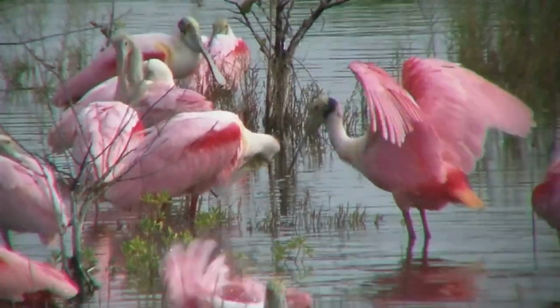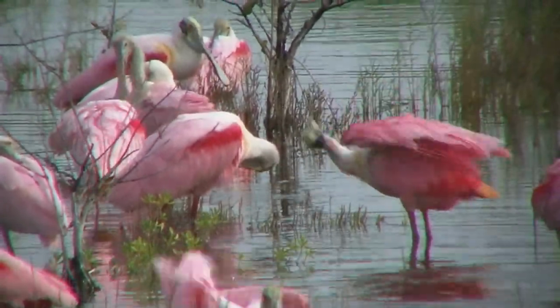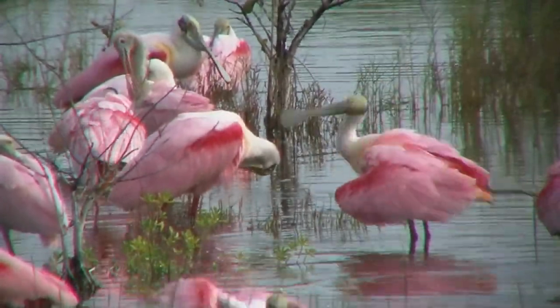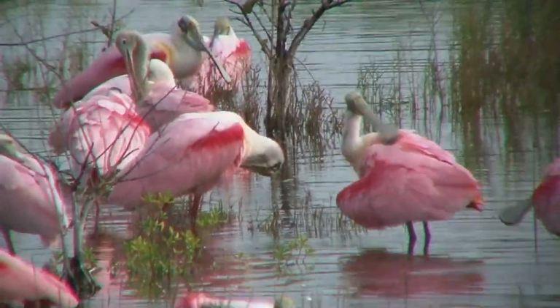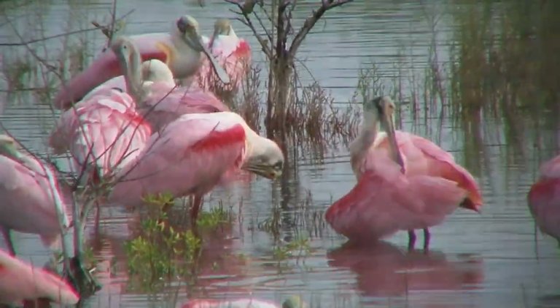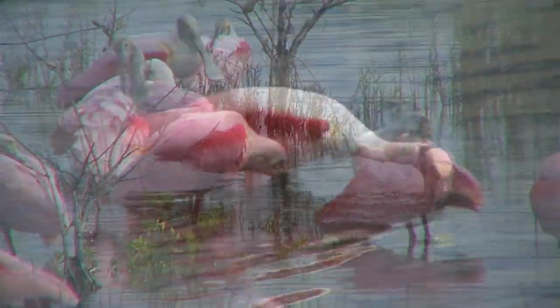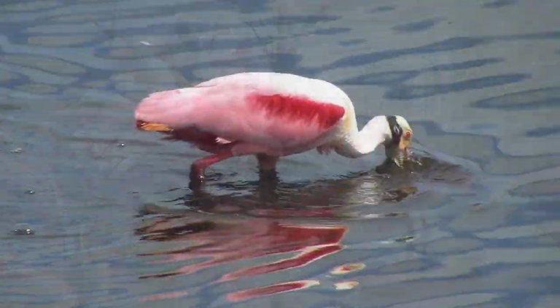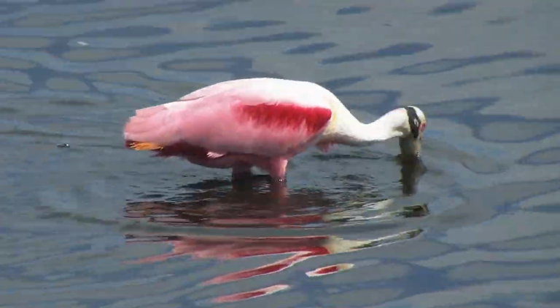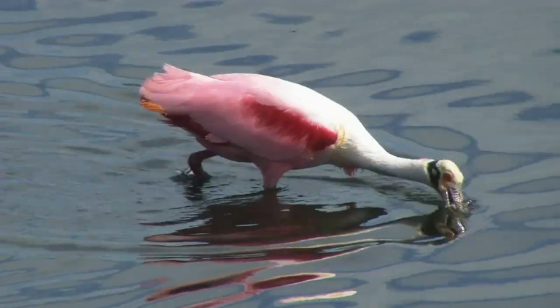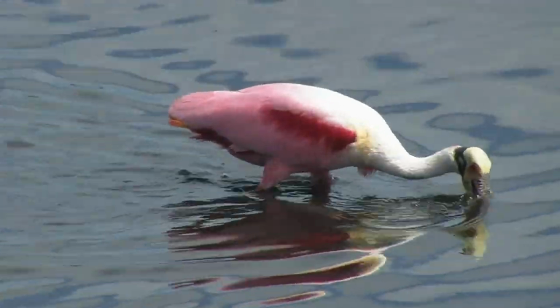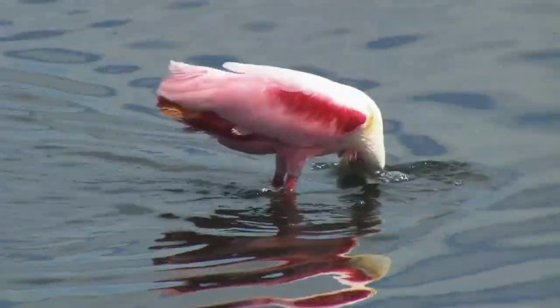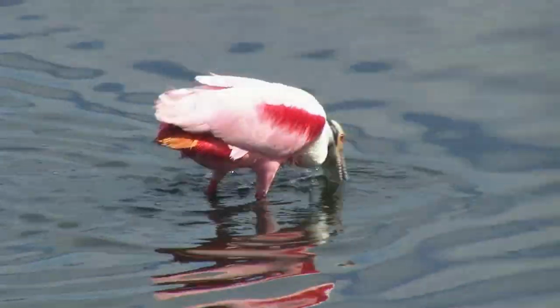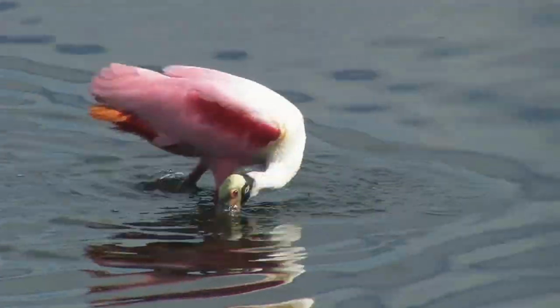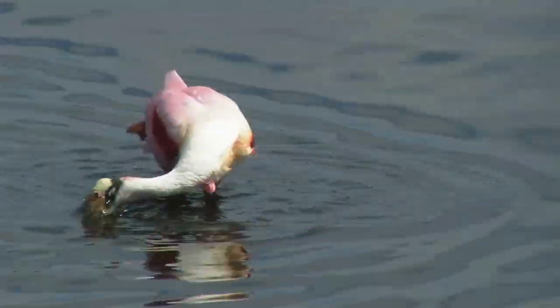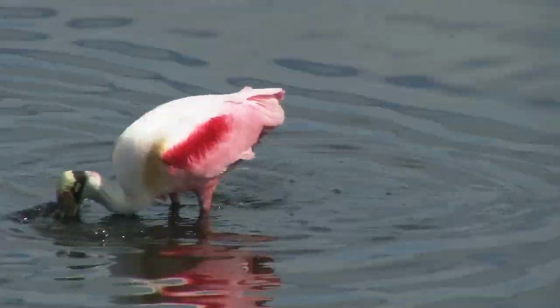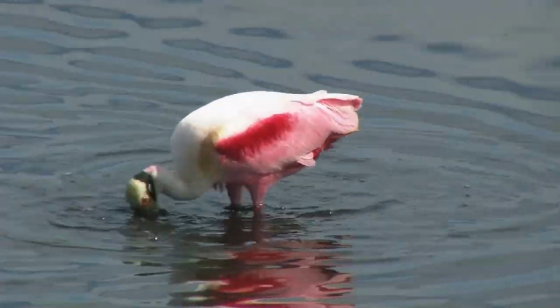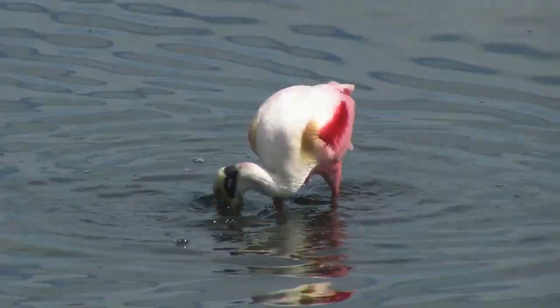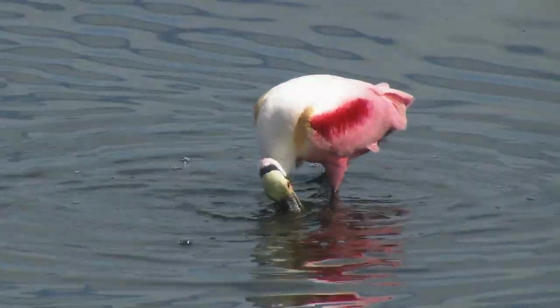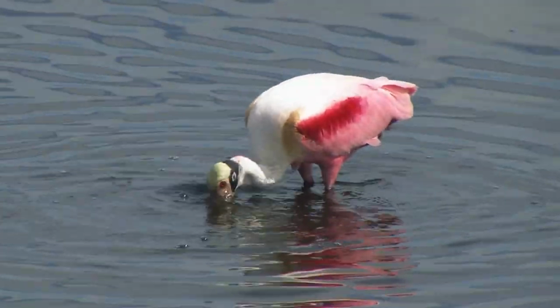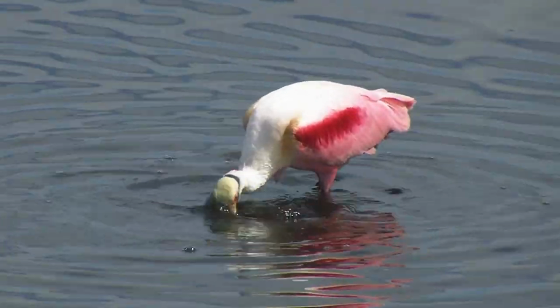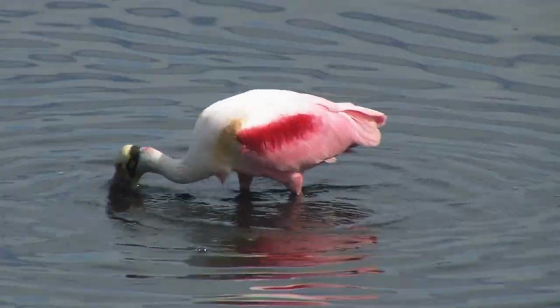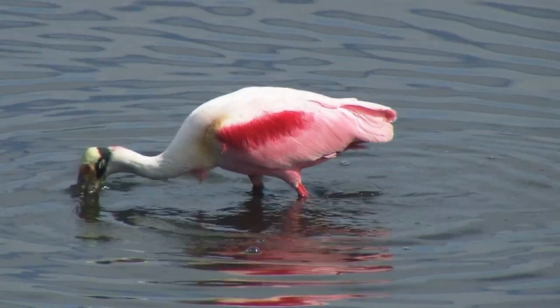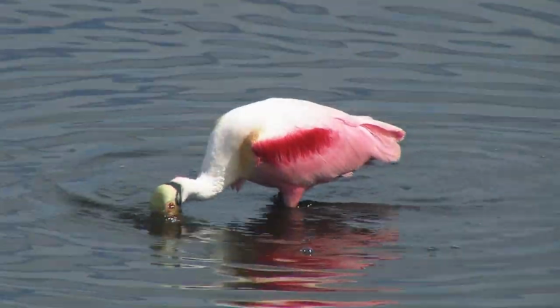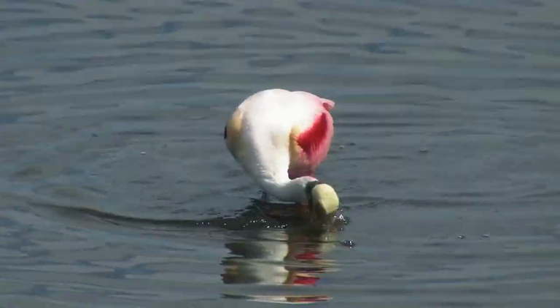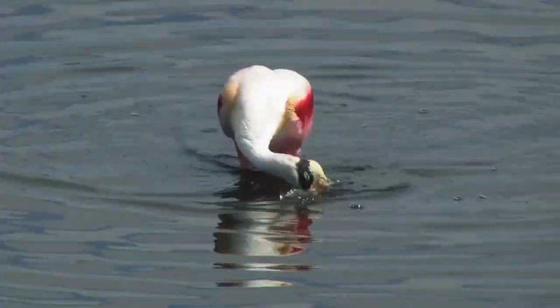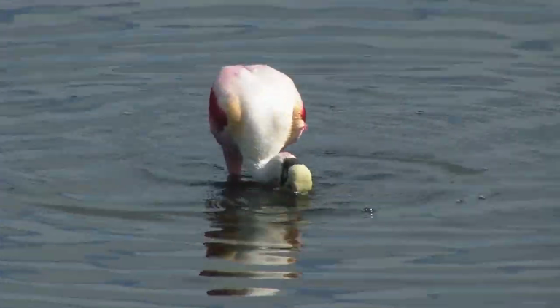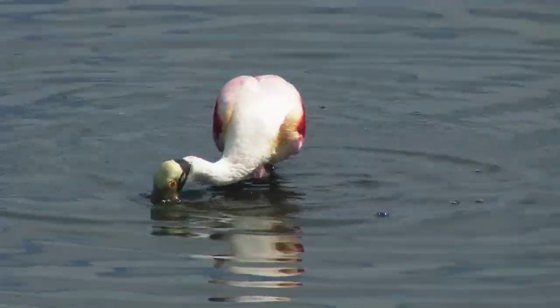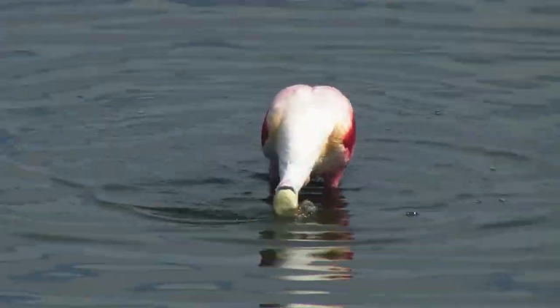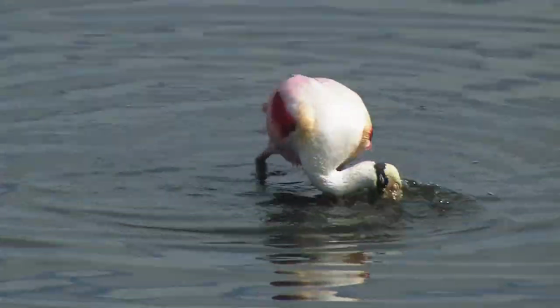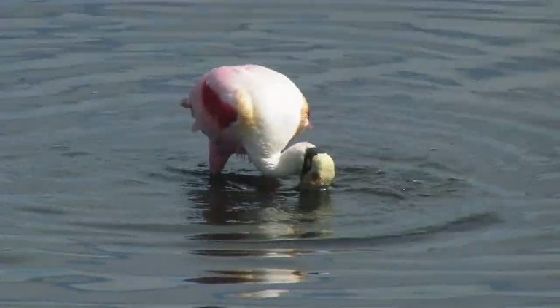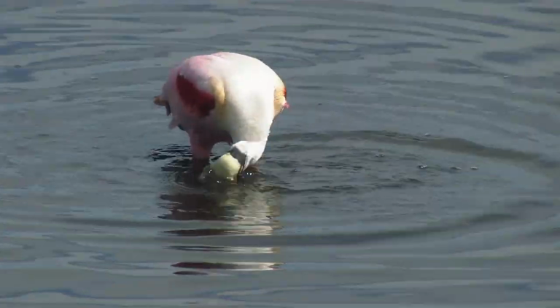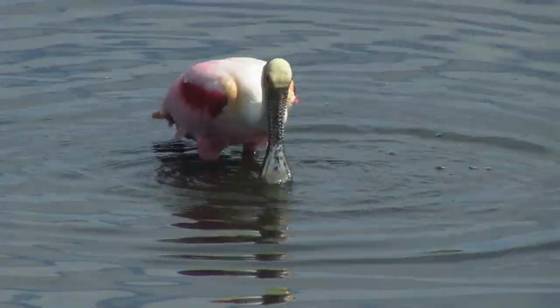Standing up to 32 inches tall, this wading bird is a tactile feeder that depends on its large bill that is literally in the shape of a spoon. Moving quickly through shallow water, its bill immediately closes when it feels prey inside.